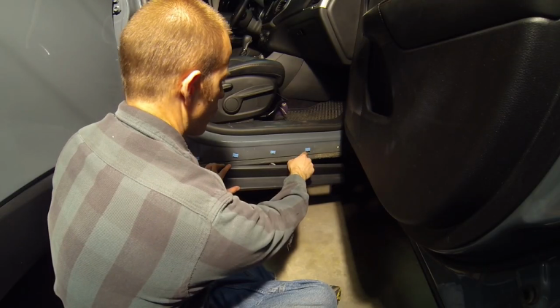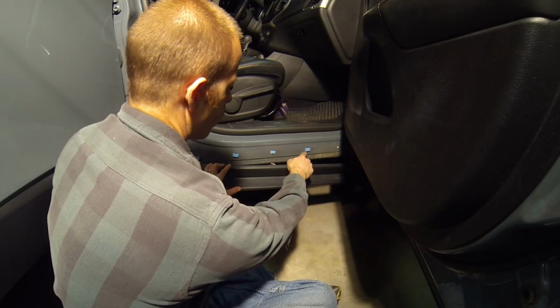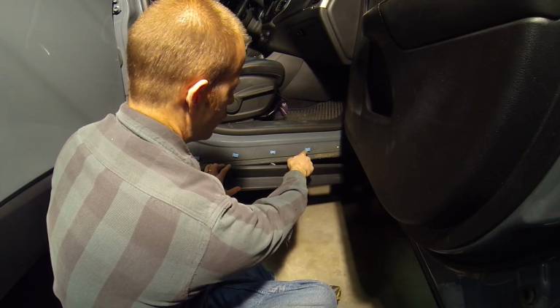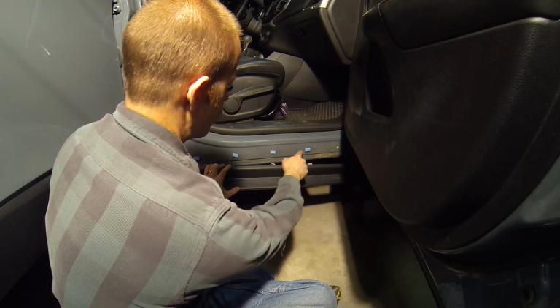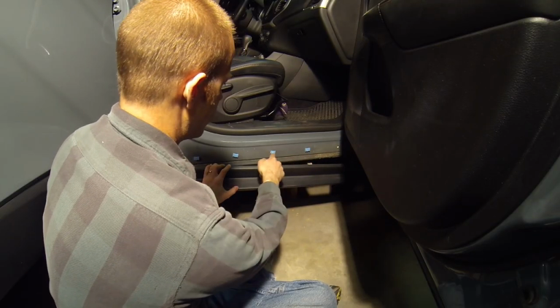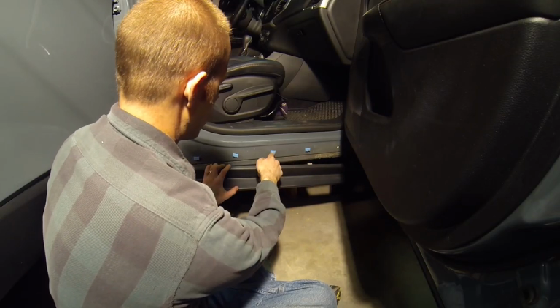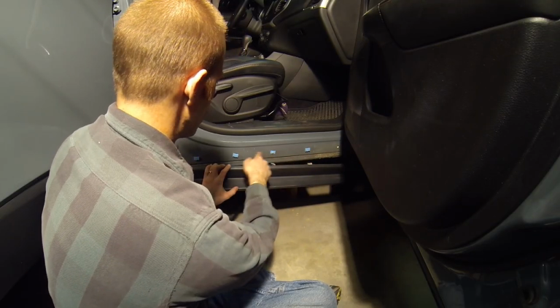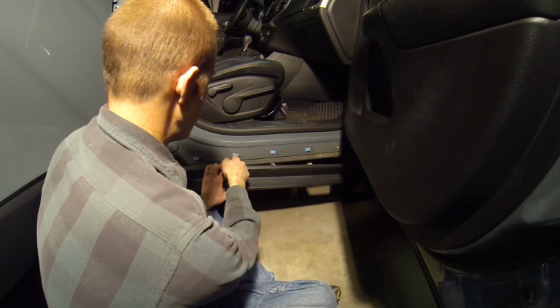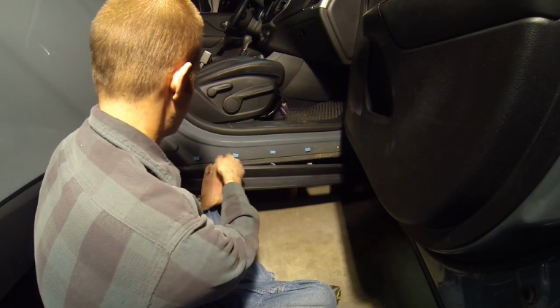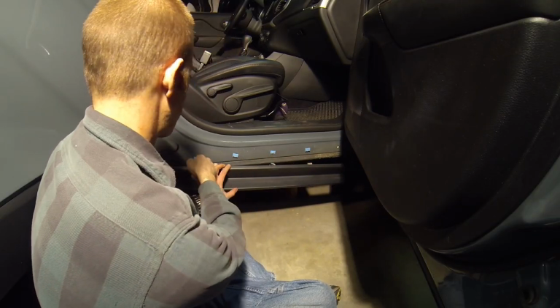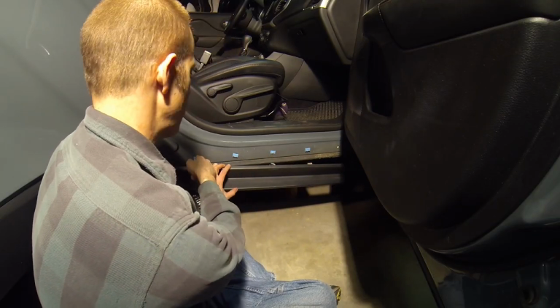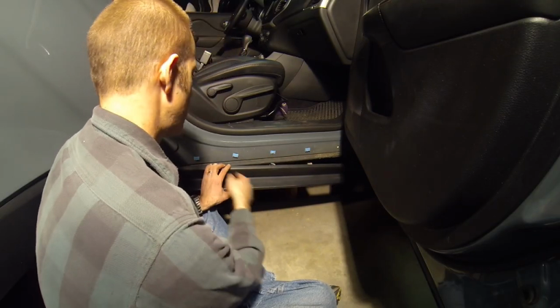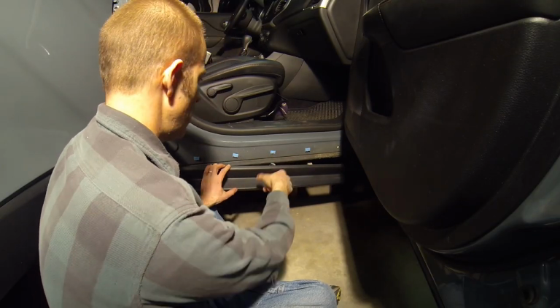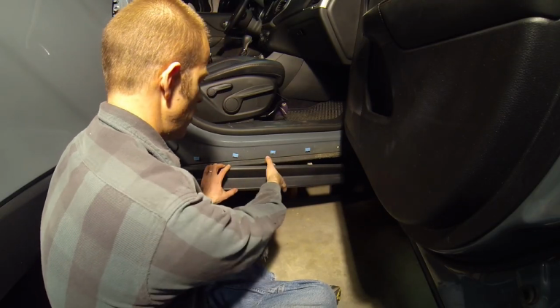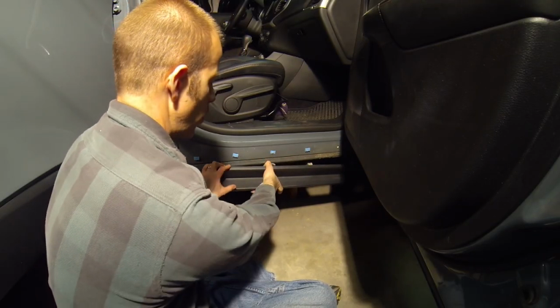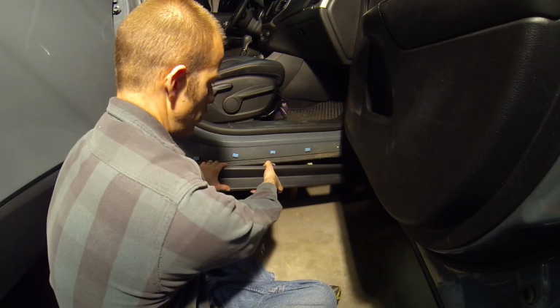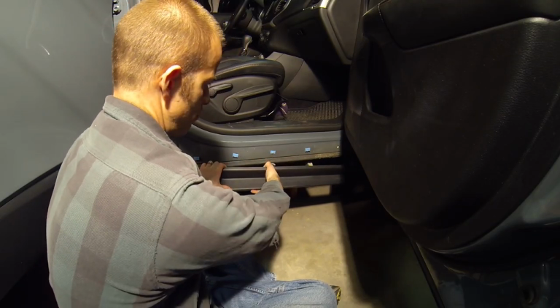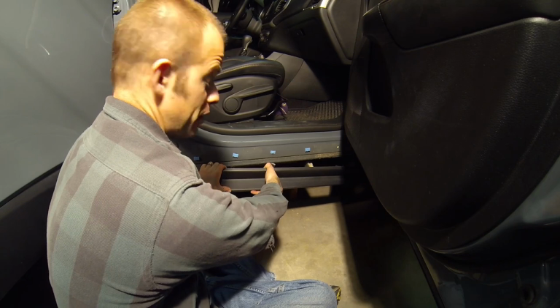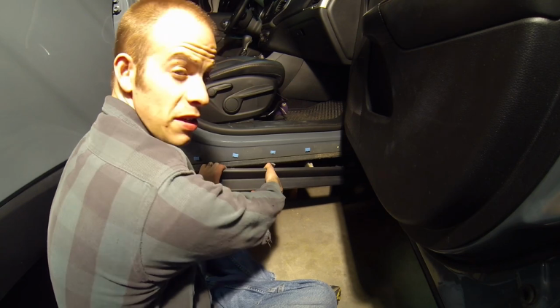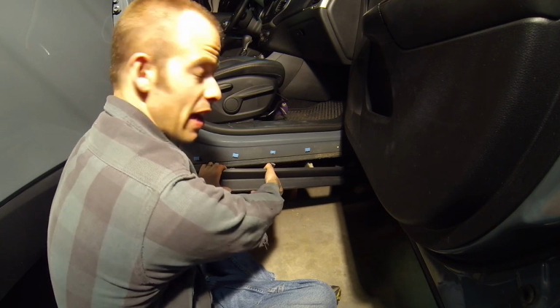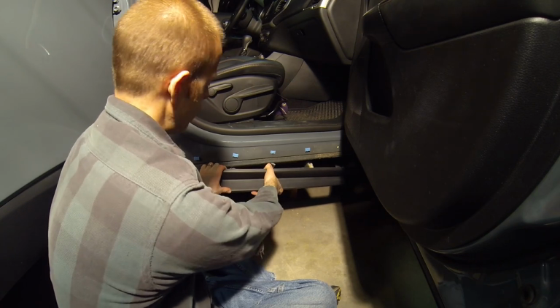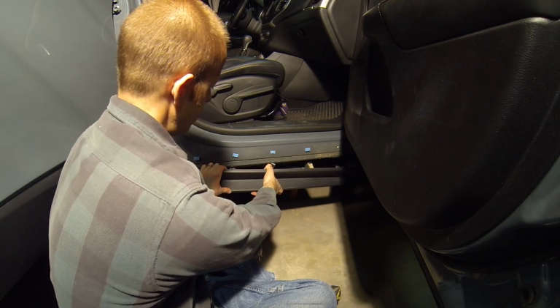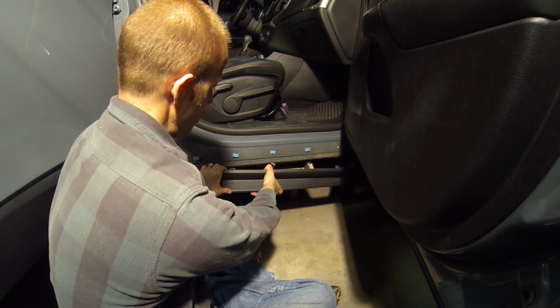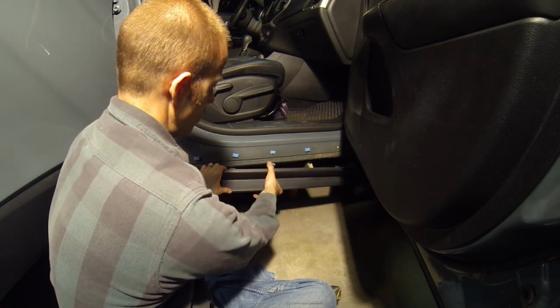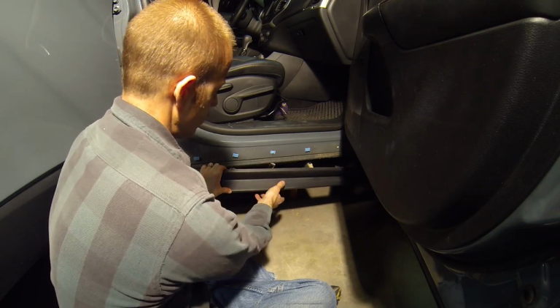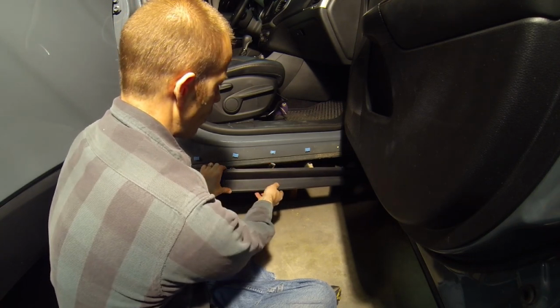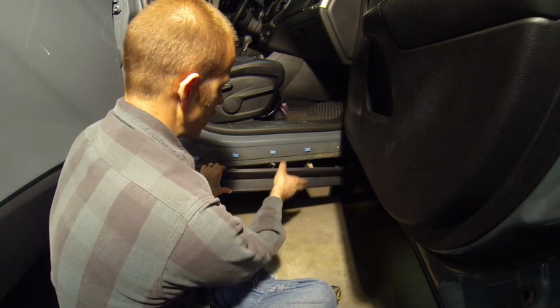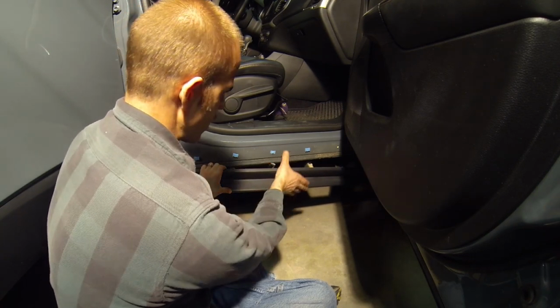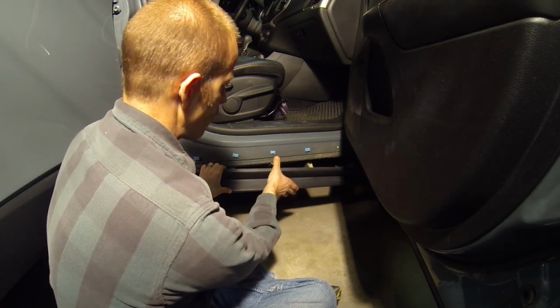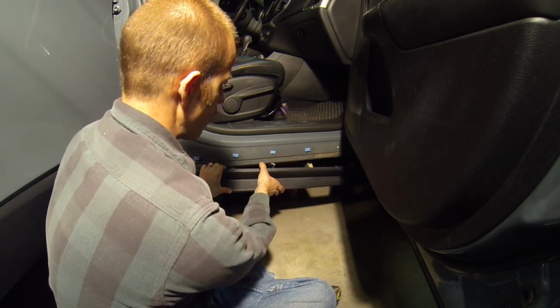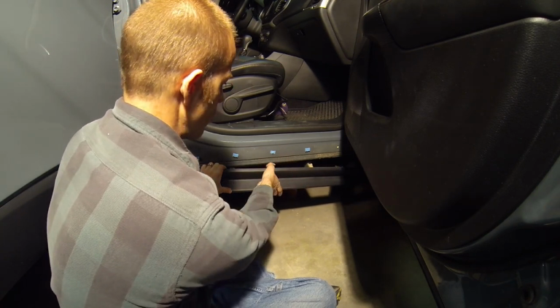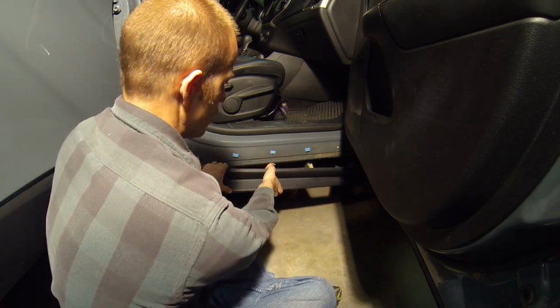Once you've removed all of the top clips, you can go ahead and just basically yank the lower body cladding off of the rocker panels.